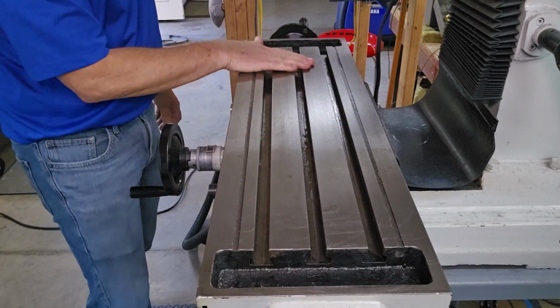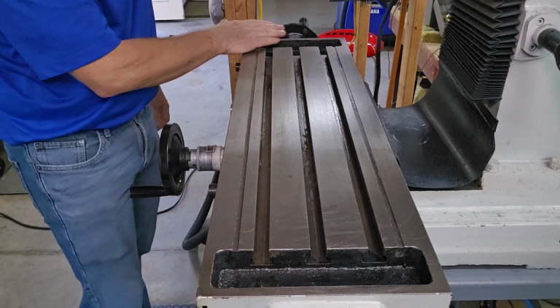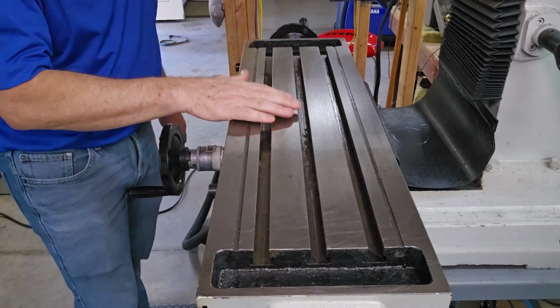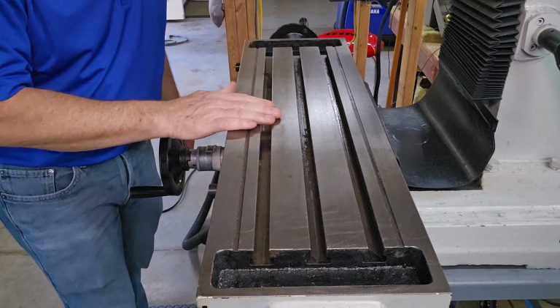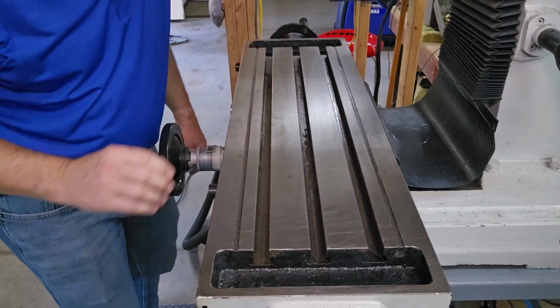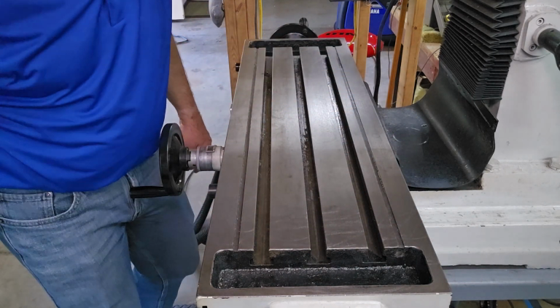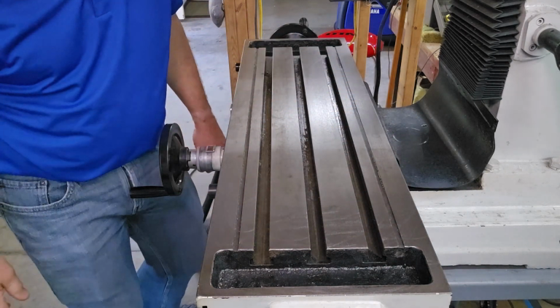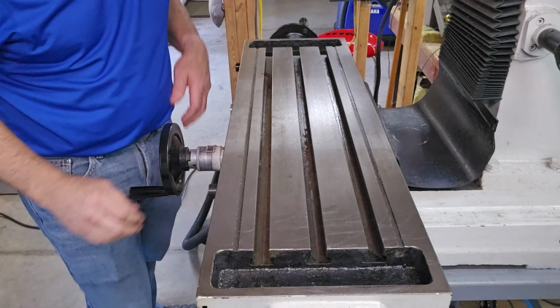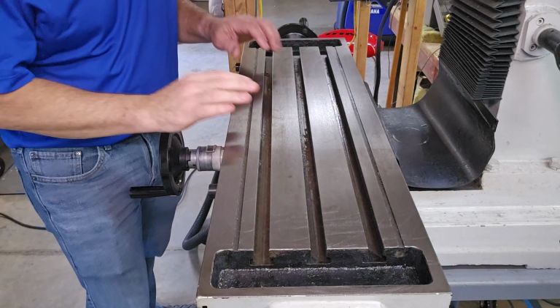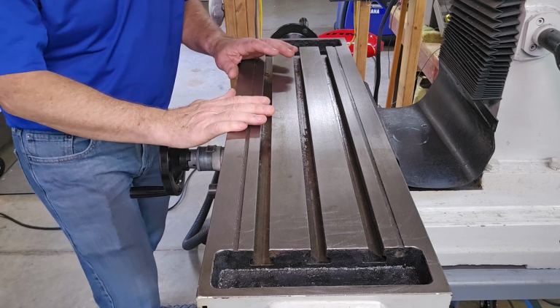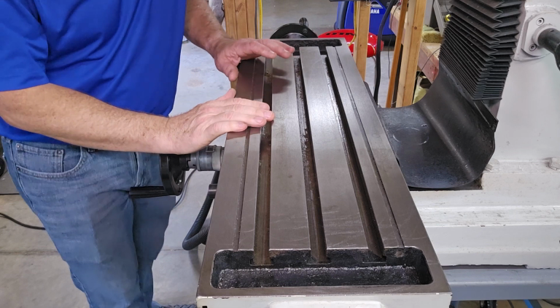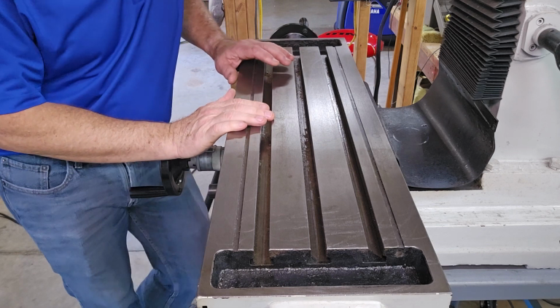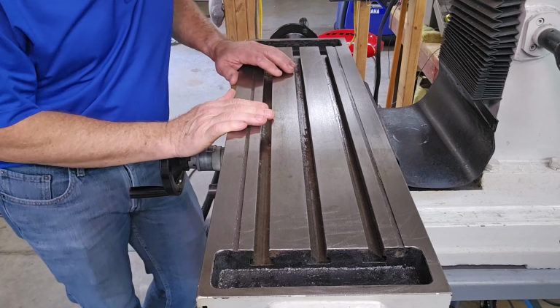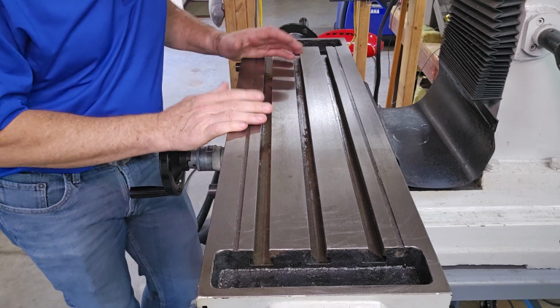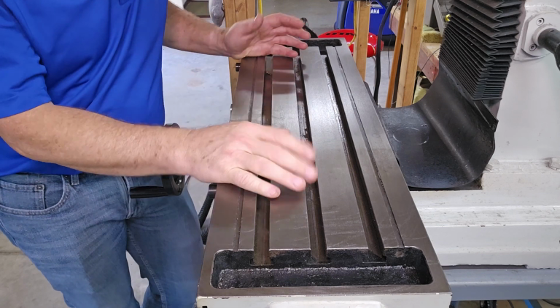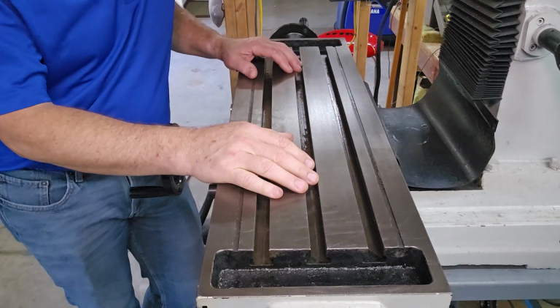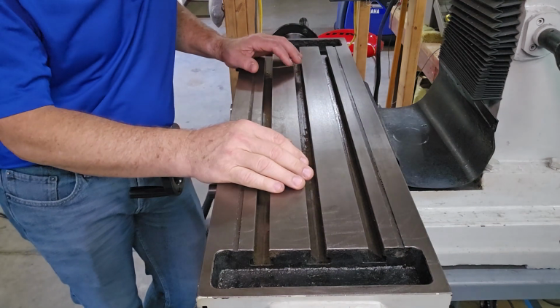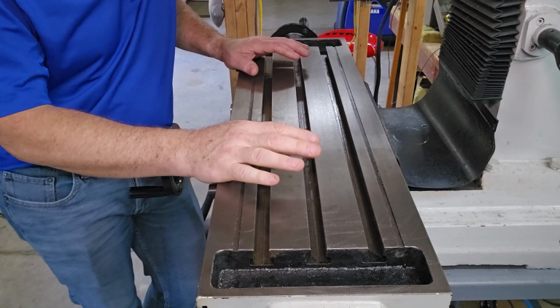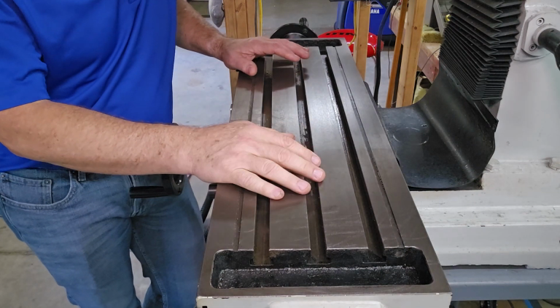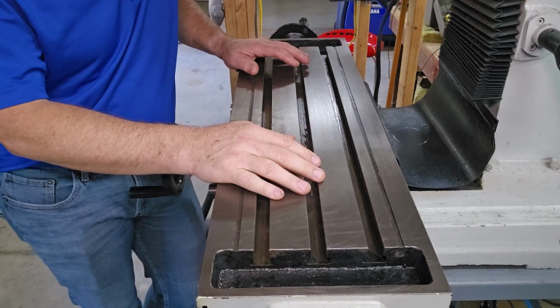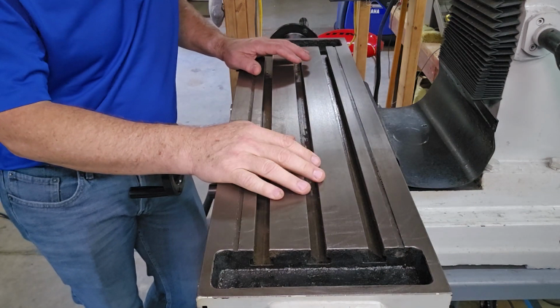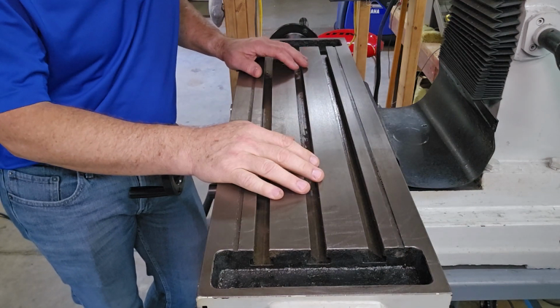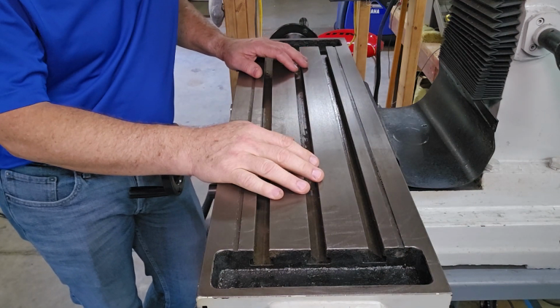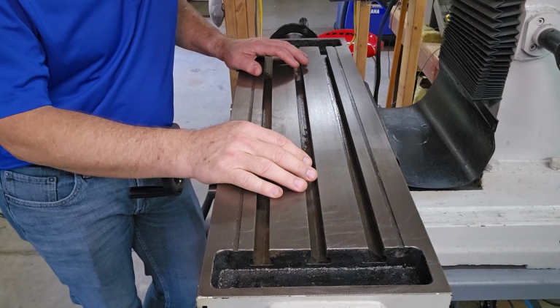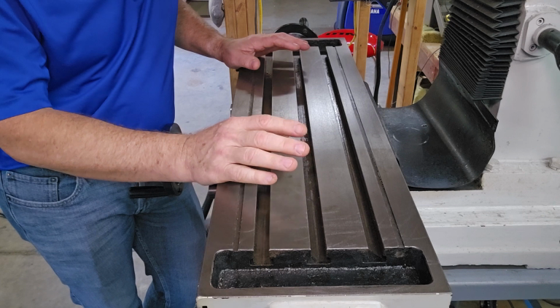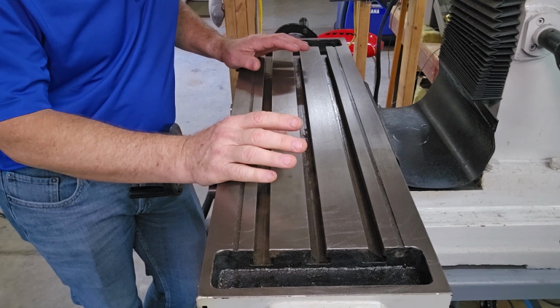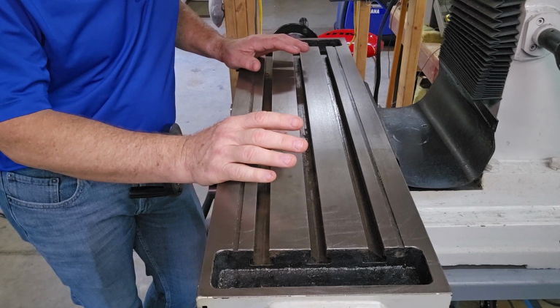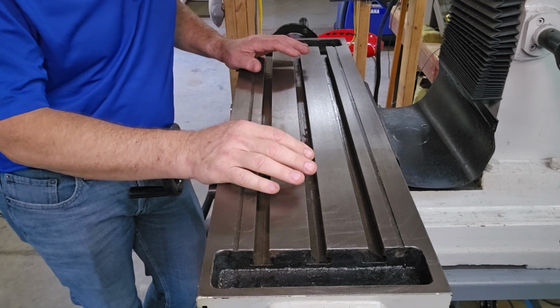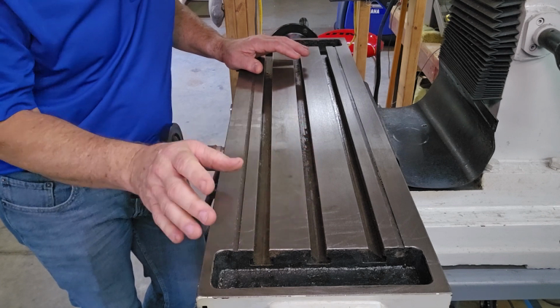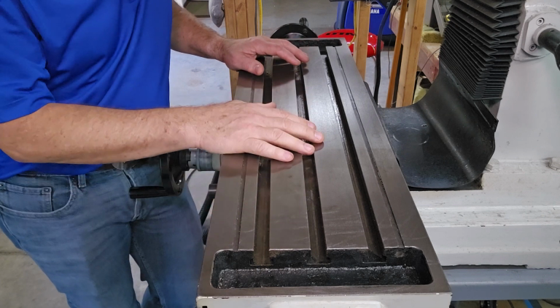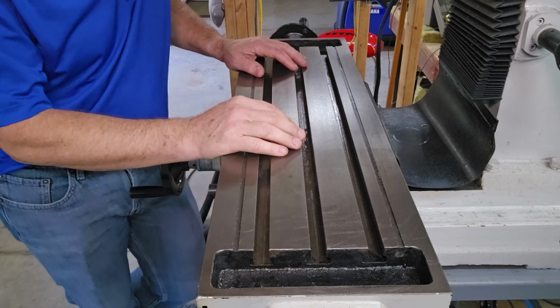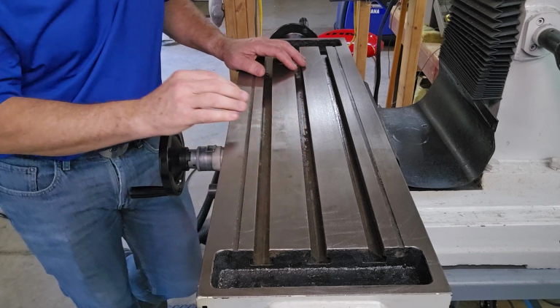Okay, the table is just about ready for the vise. Now I'm going to do the same thing with the vise, just with the stone. I'll stone the bottom of it and prepare the vise for the table.